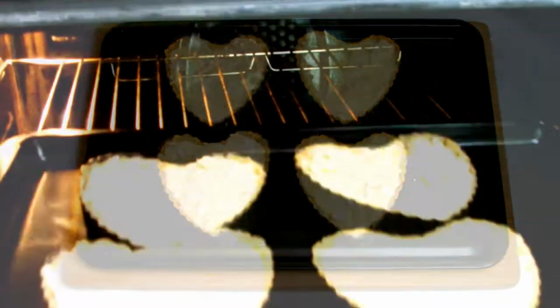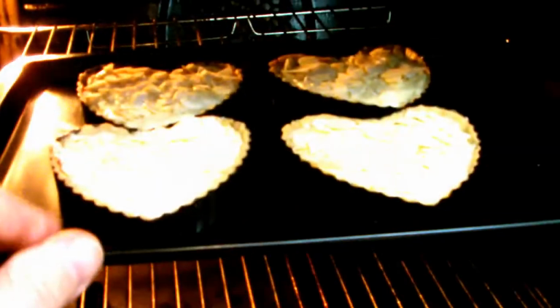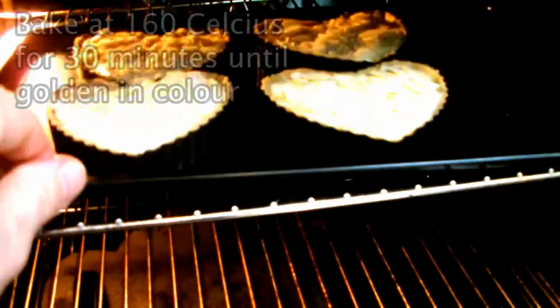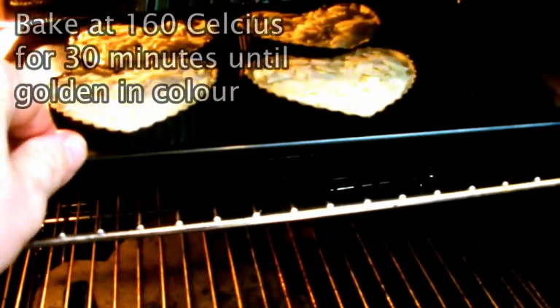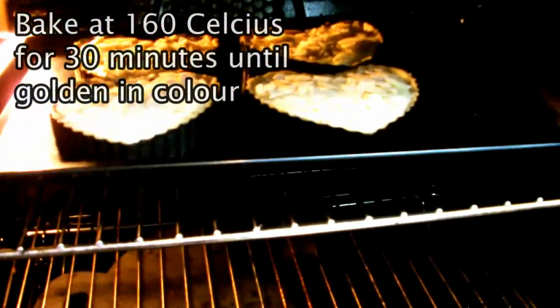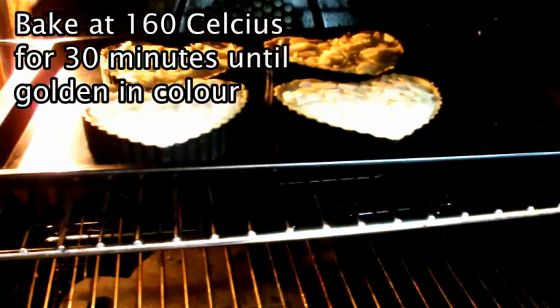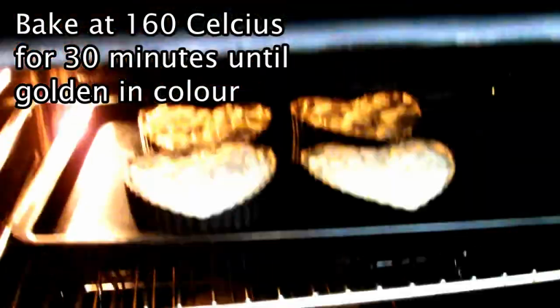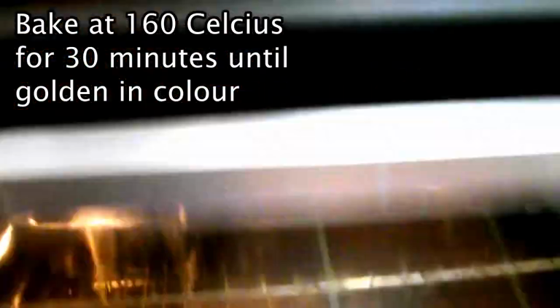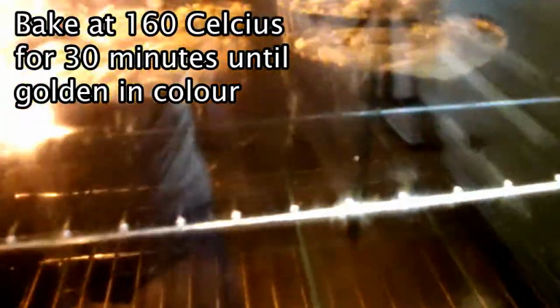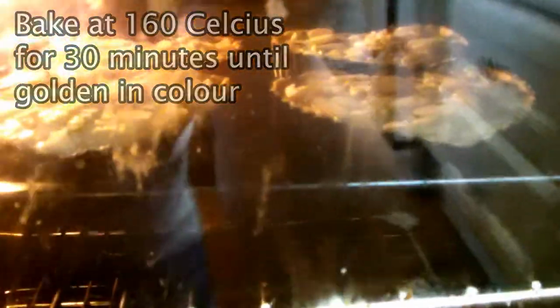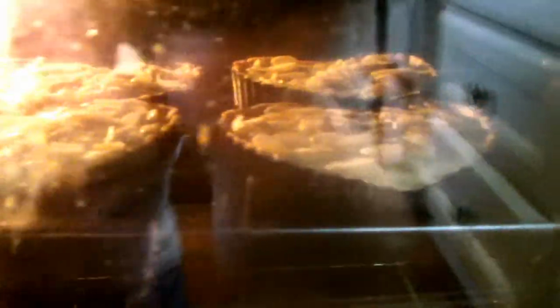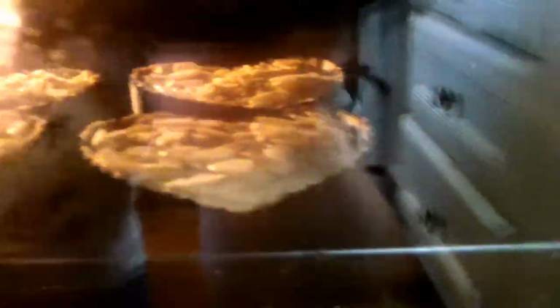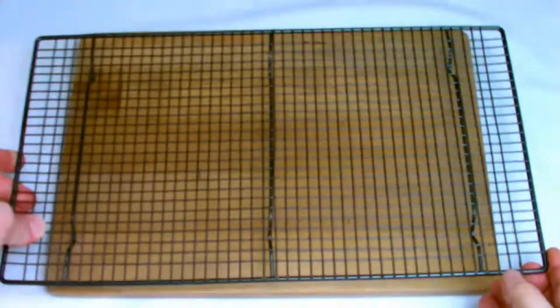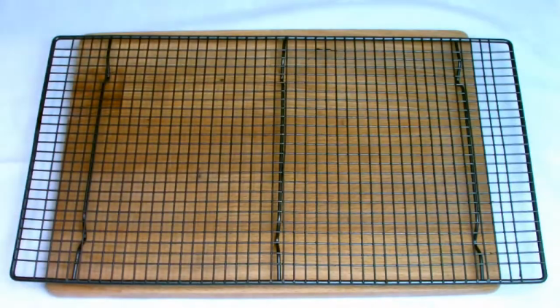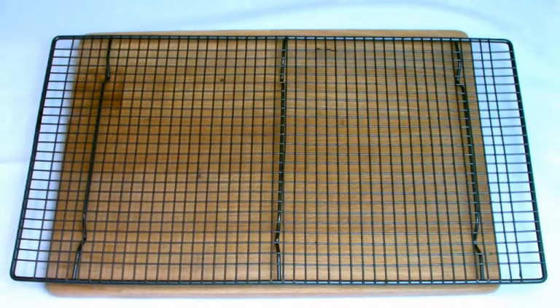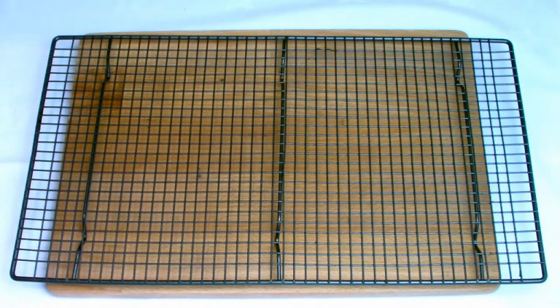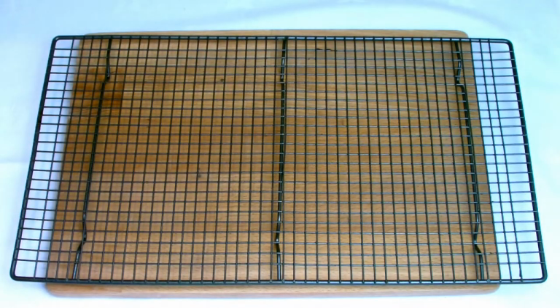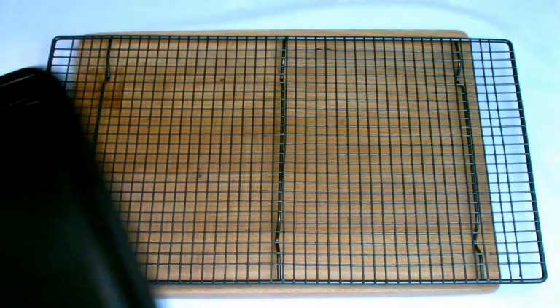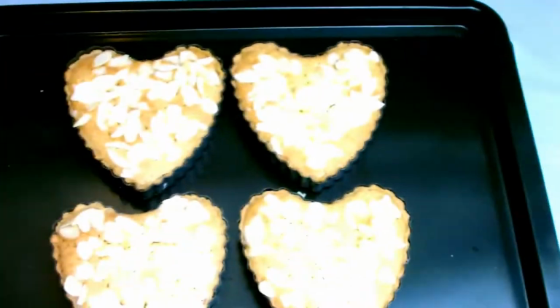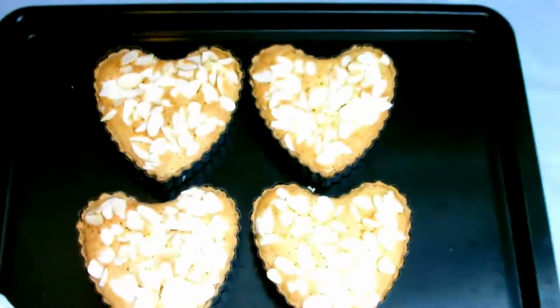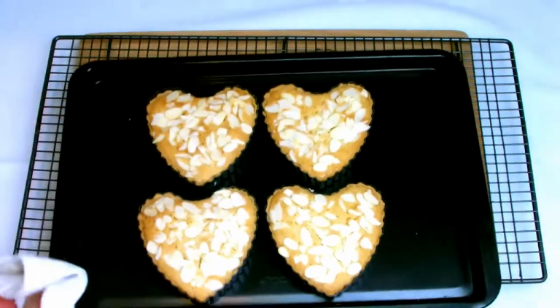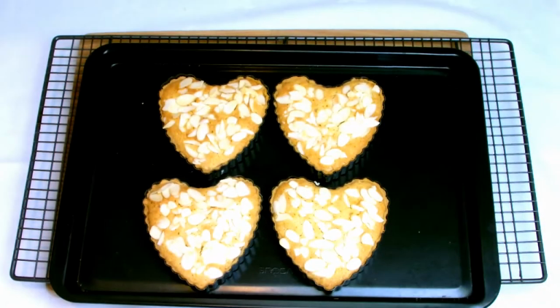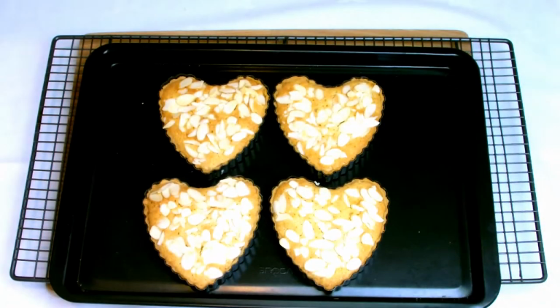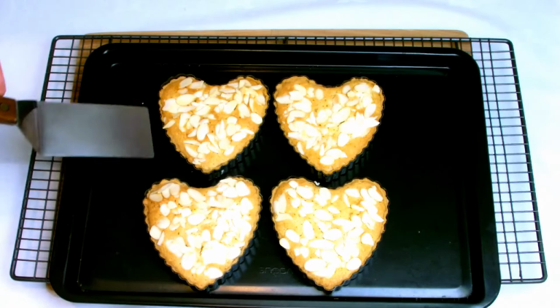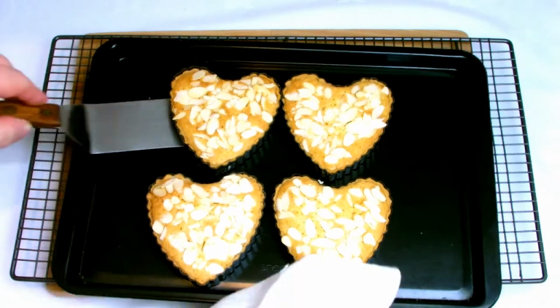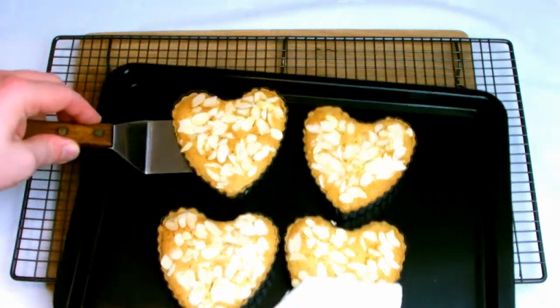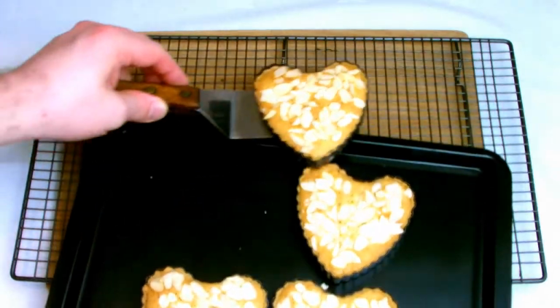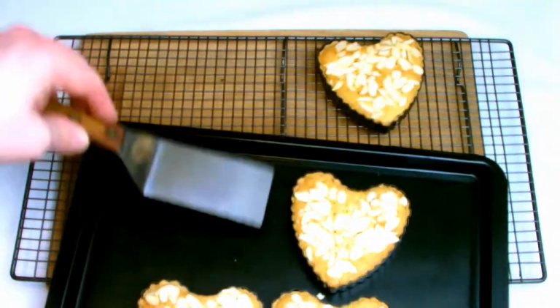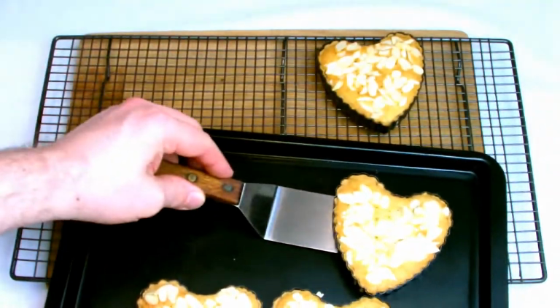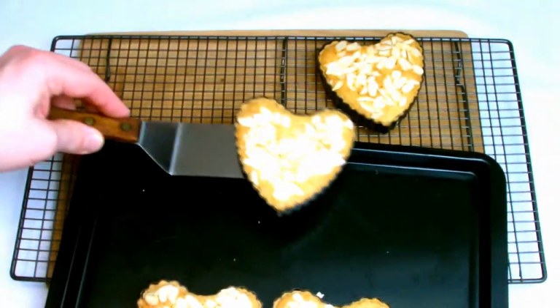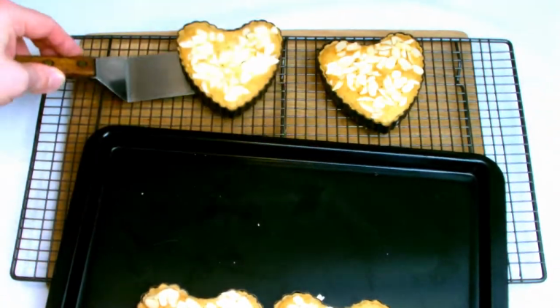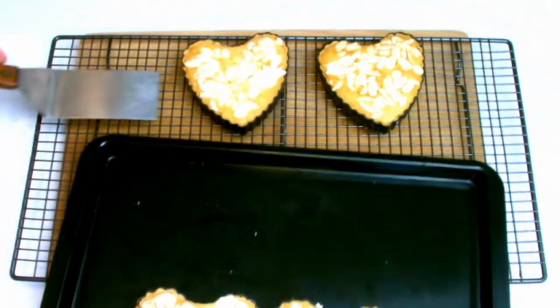Bake at 160 degrees Celsius for 30 minutes until golden brown on top, although cooking time will vary depending on your oven and it's best to monitor after 20 minutes.